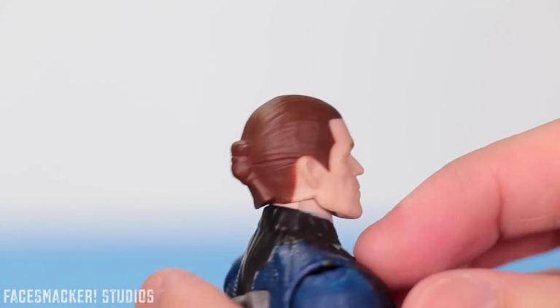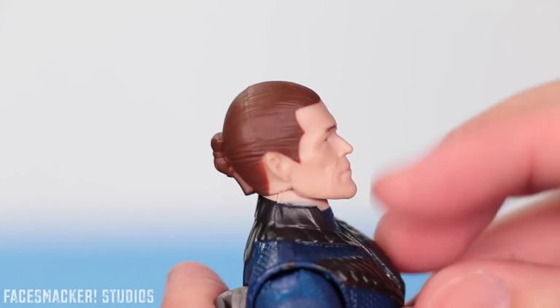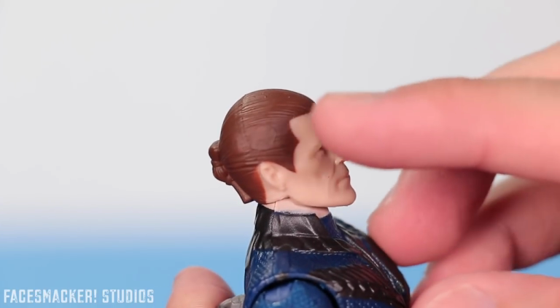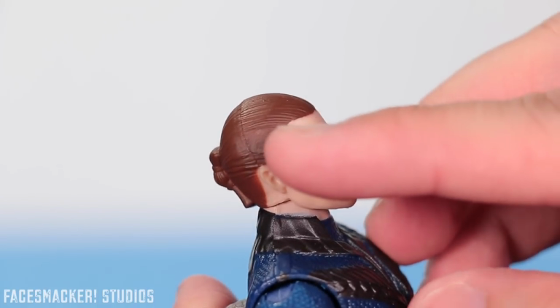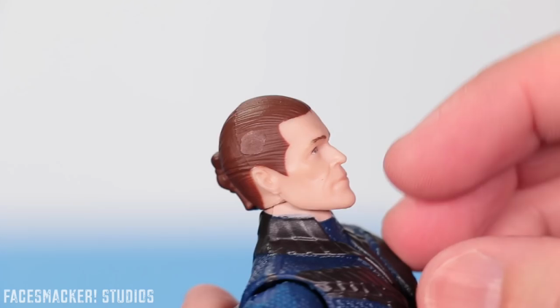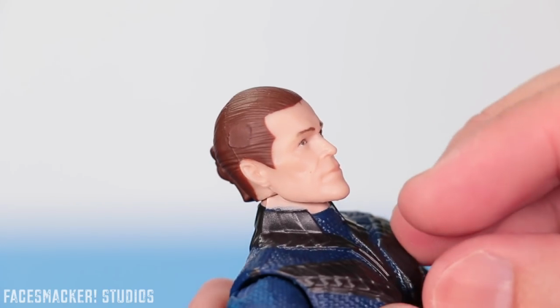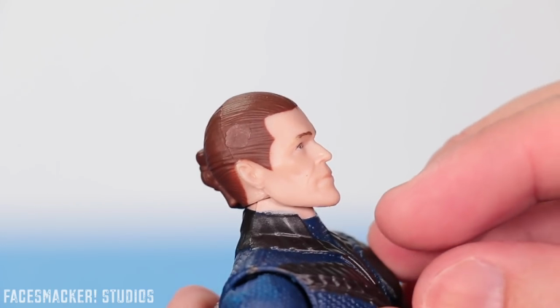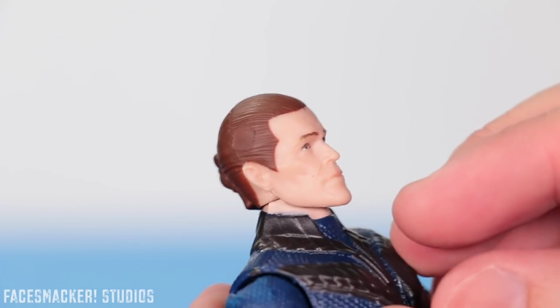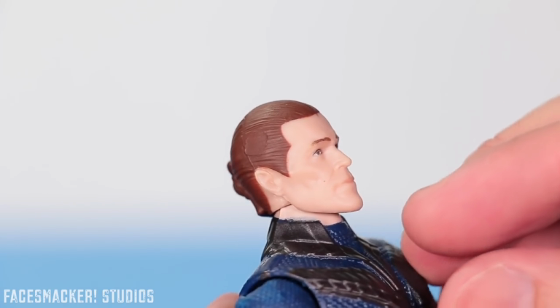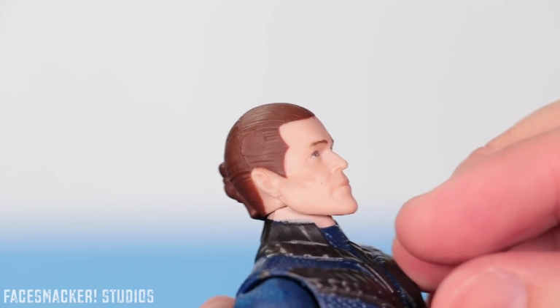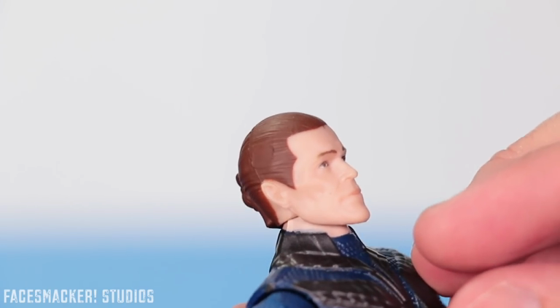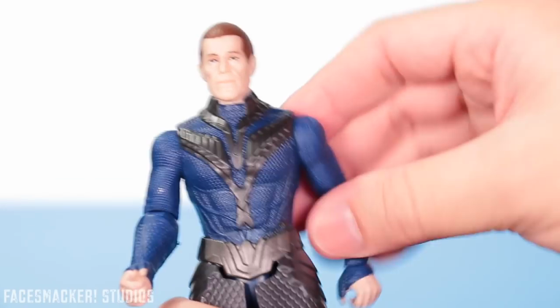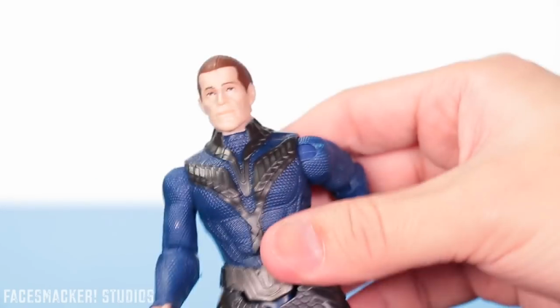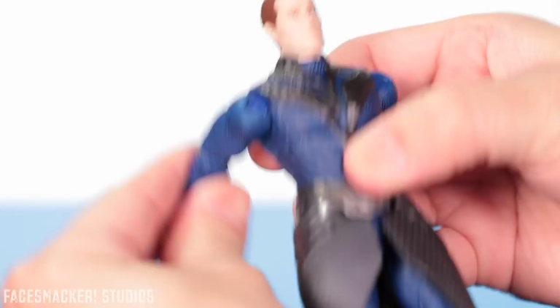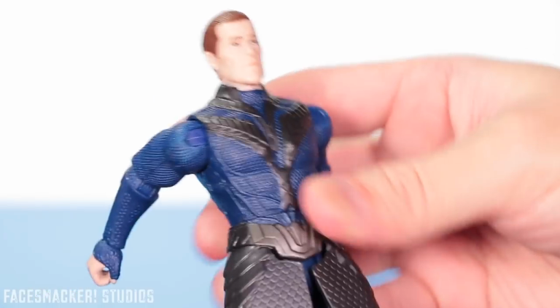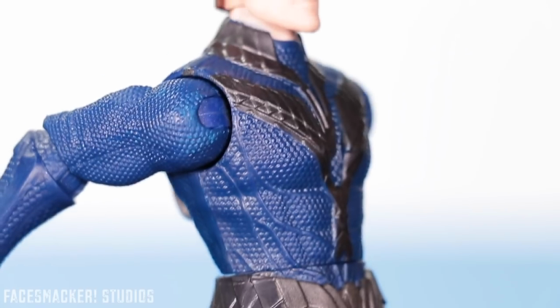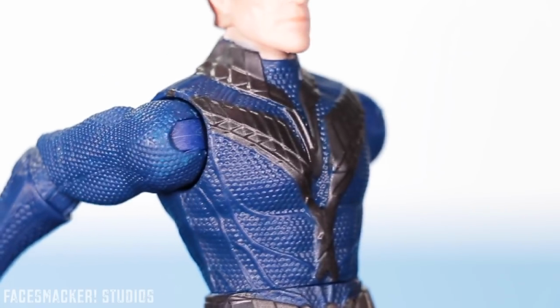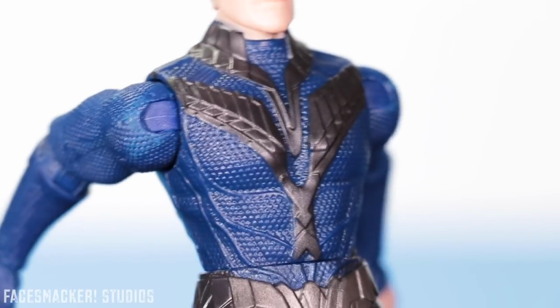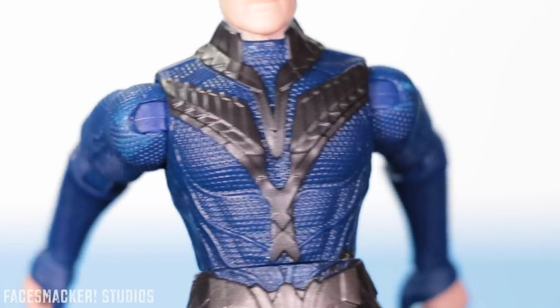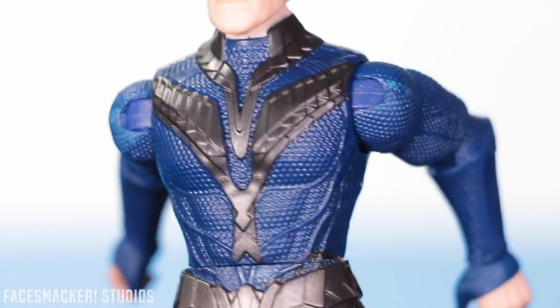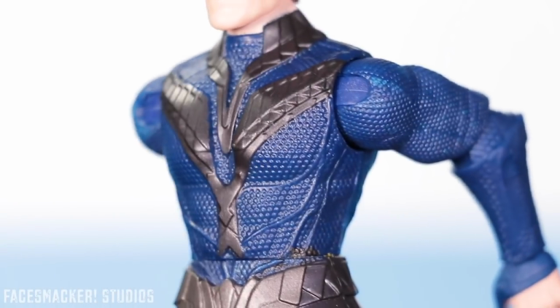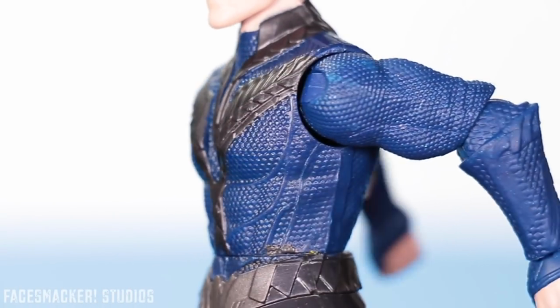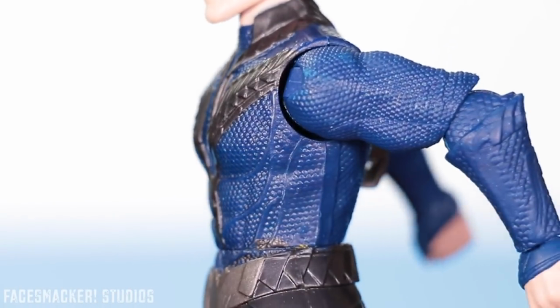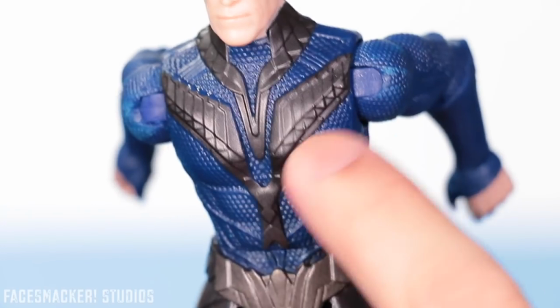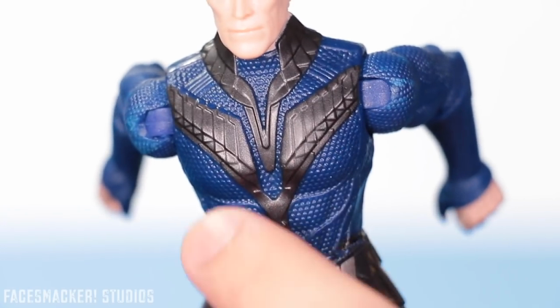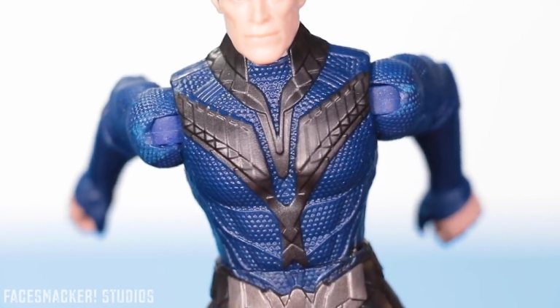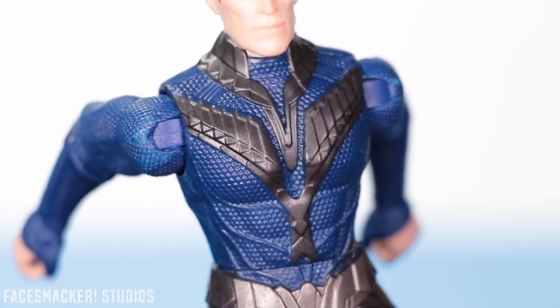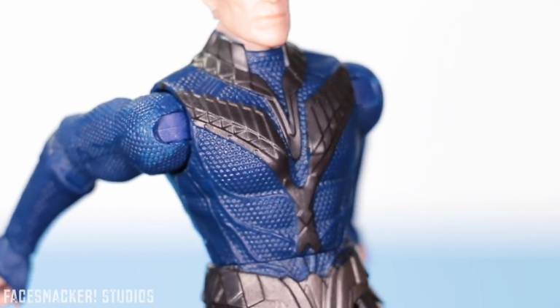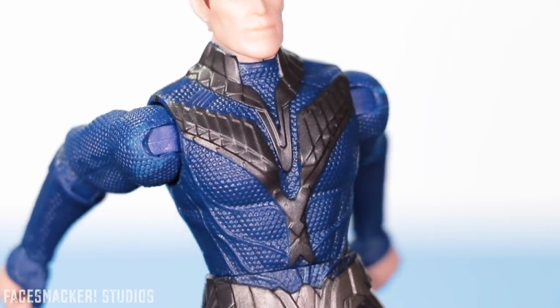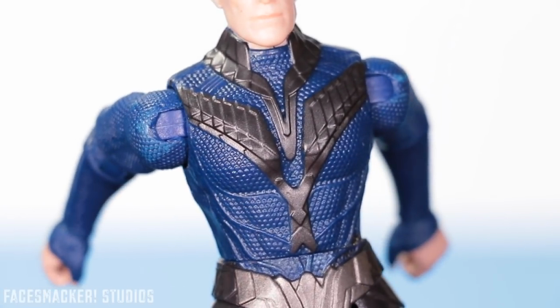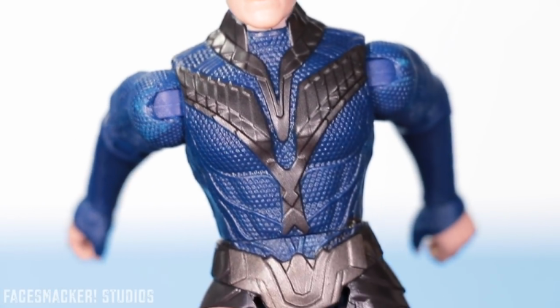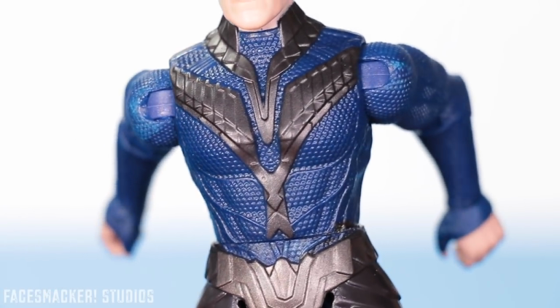Although there is a weird bald spot right there — I don't know if that's supposed to be there, probably not. Taking a closer look at his body, we get a really sharp and detailed suit sculpt. The texturing and this wicked clean paint job are just impressive.